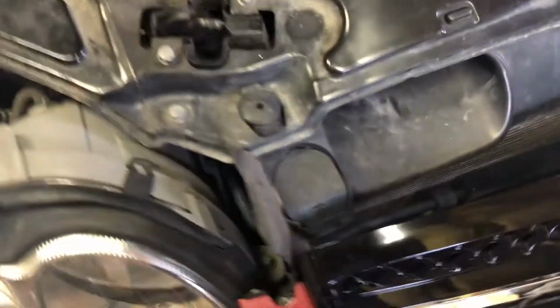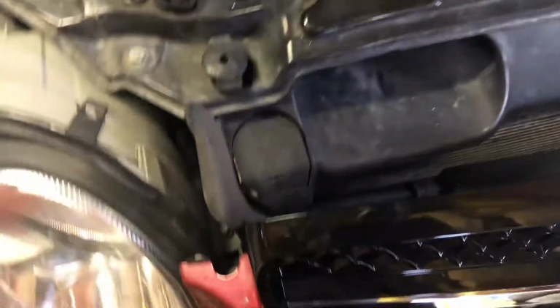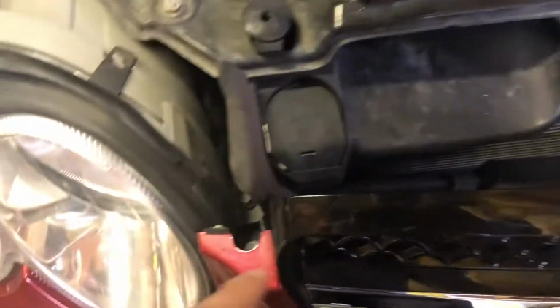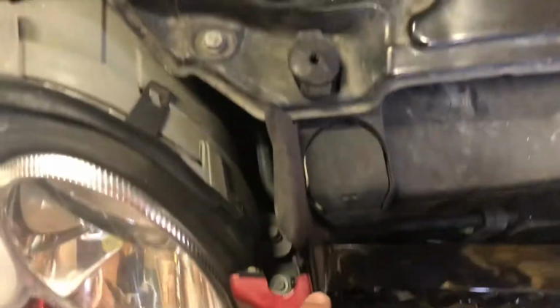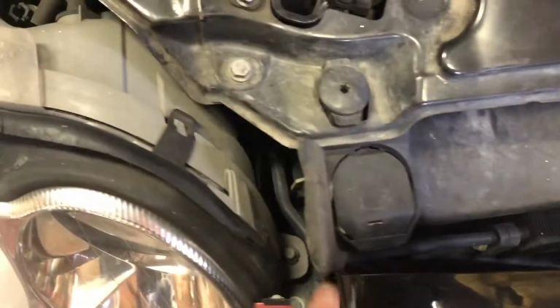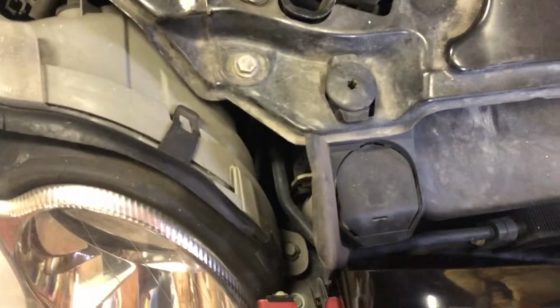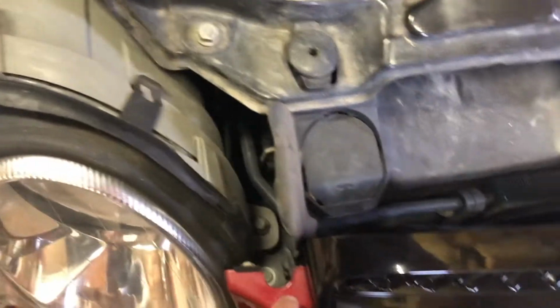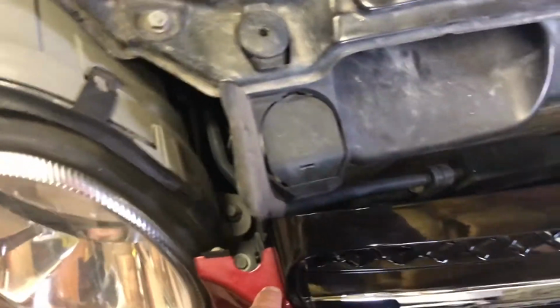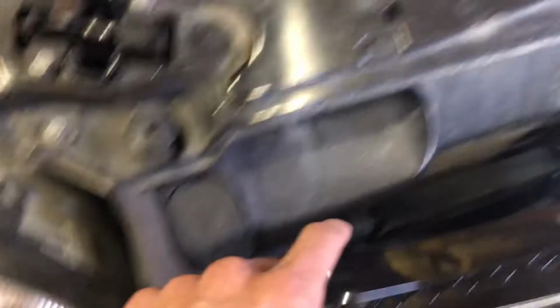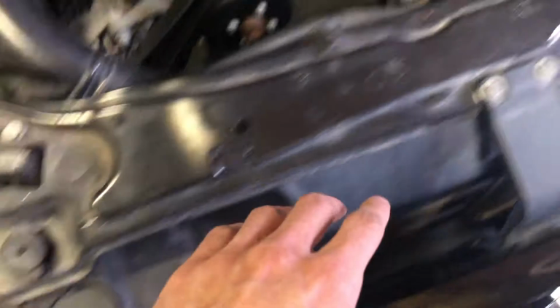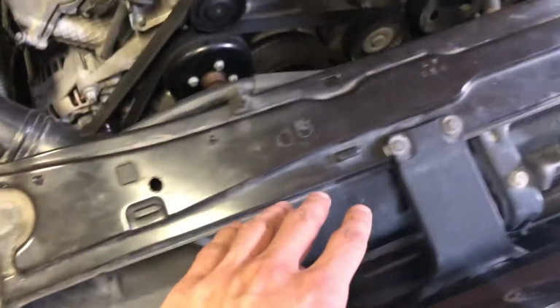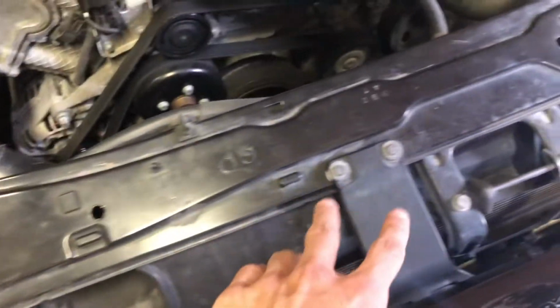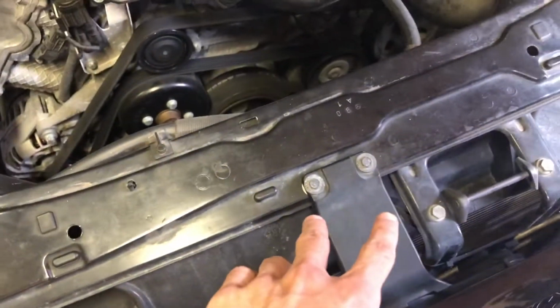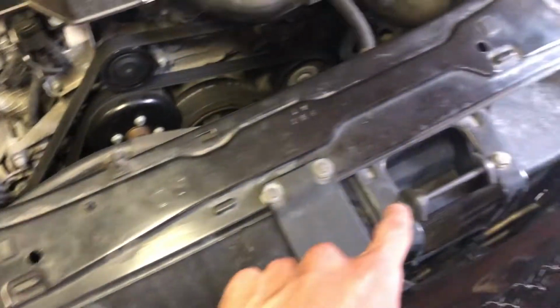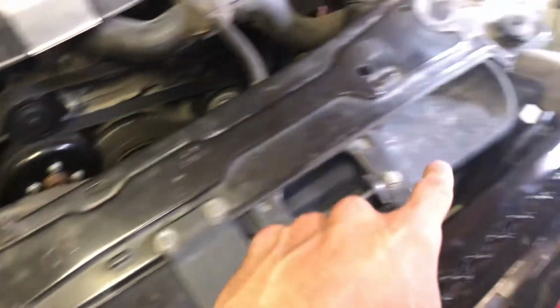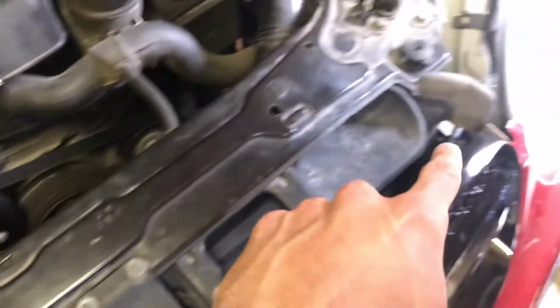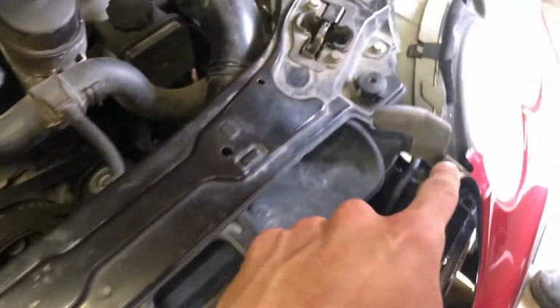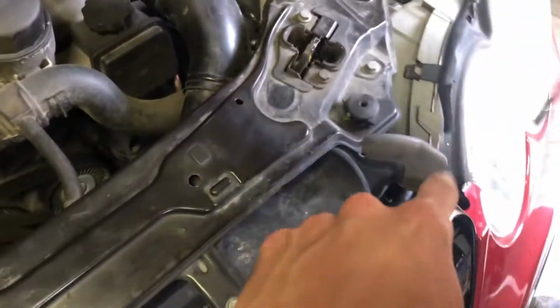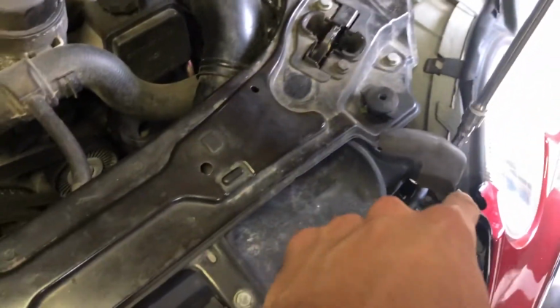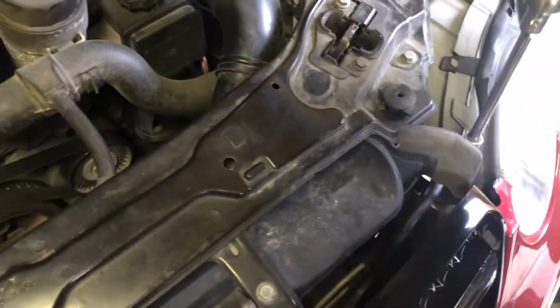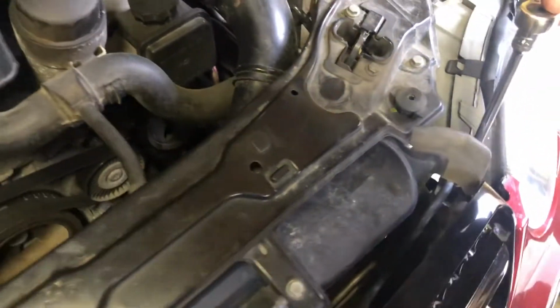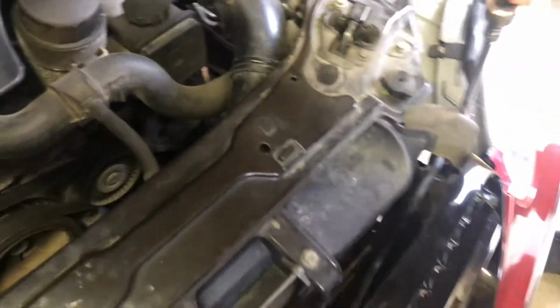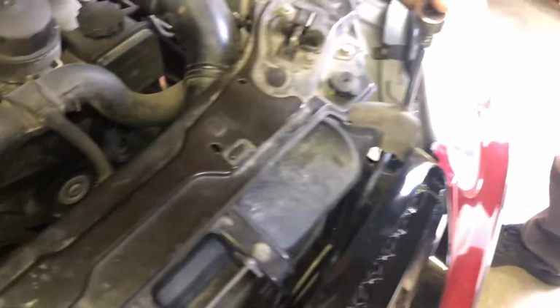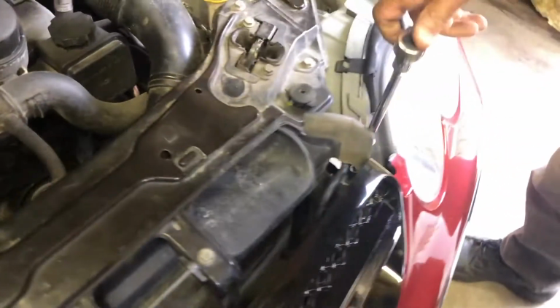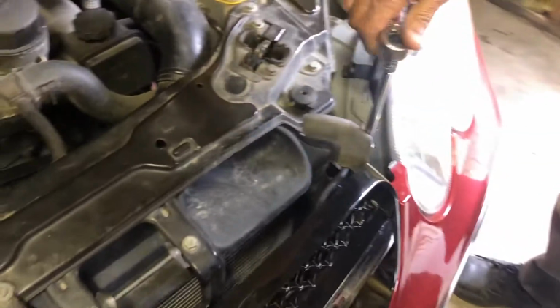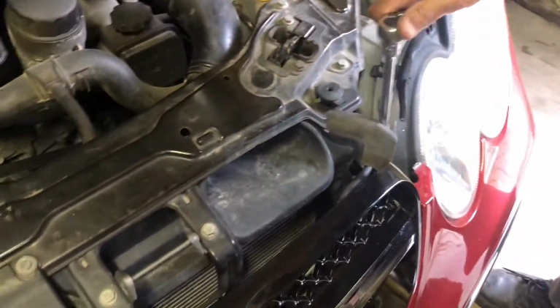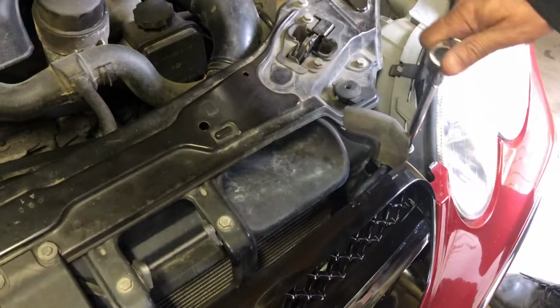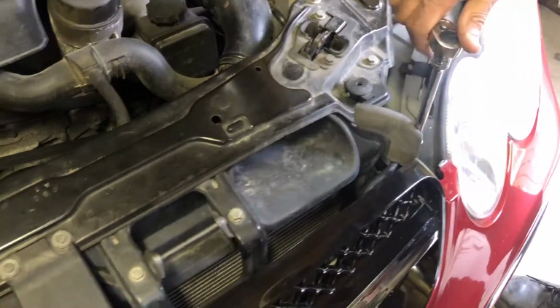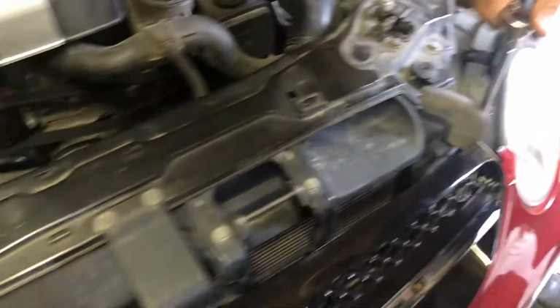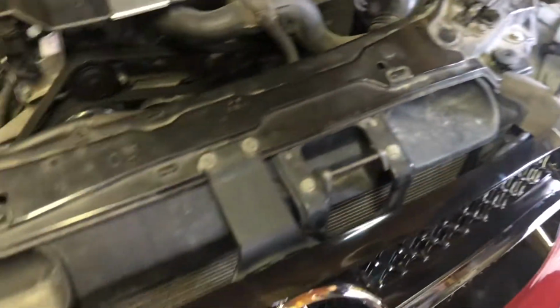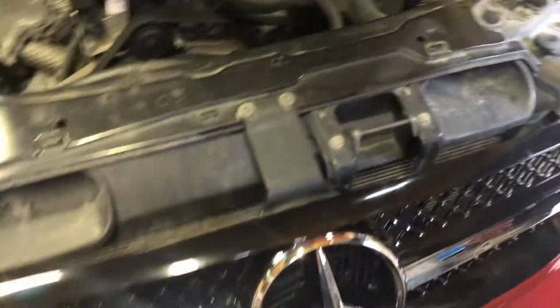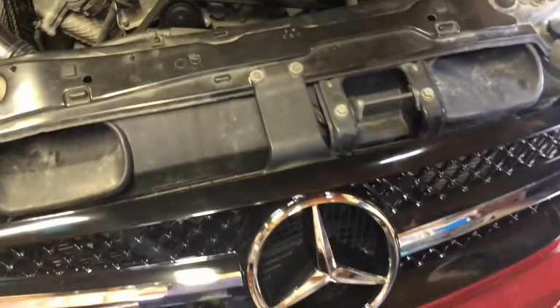We got this tightened up, and then we got this tightened up. Now we're going to be tightening up that last bolt right there. After that you should be good to go.